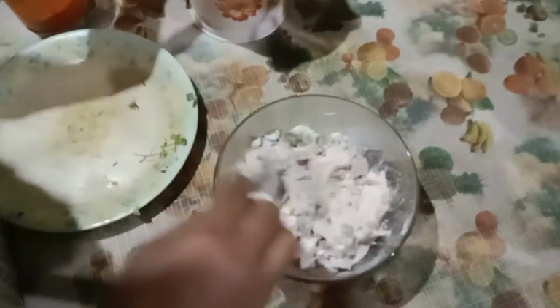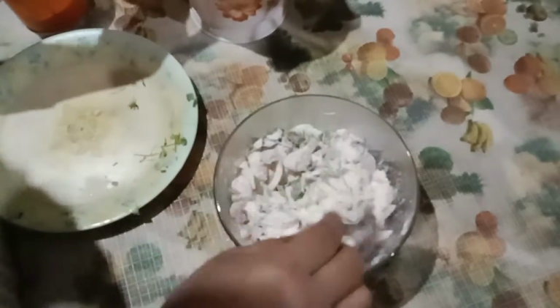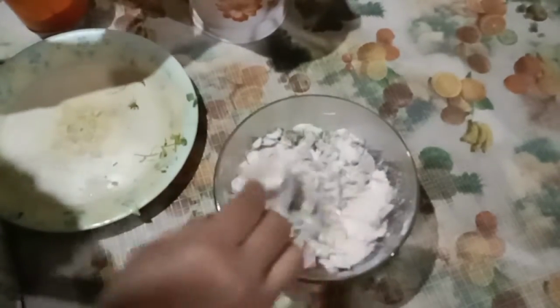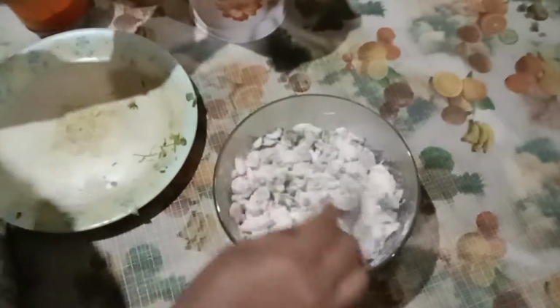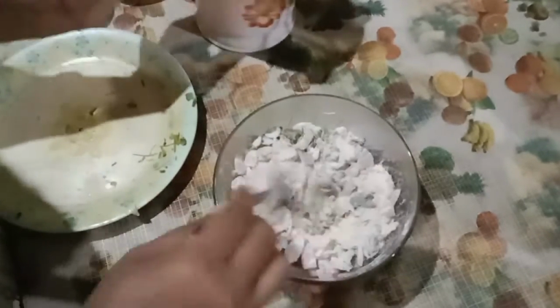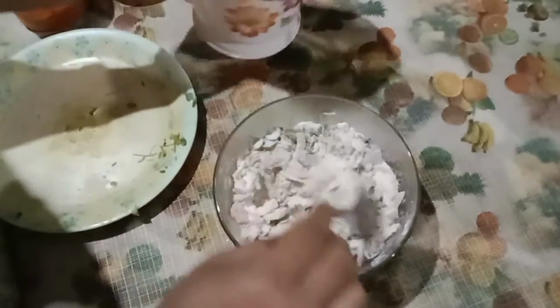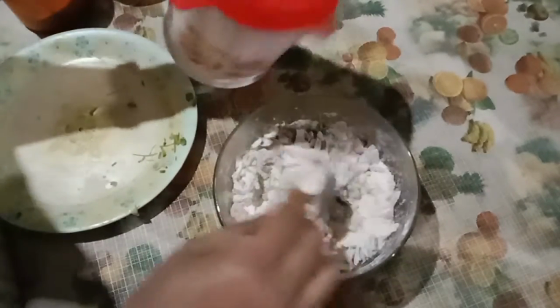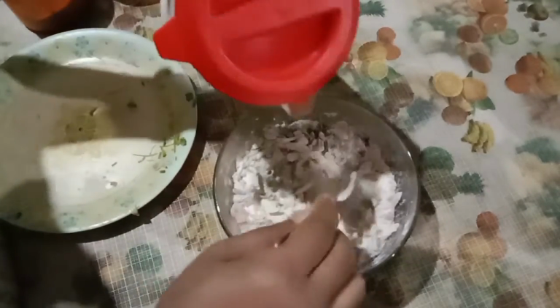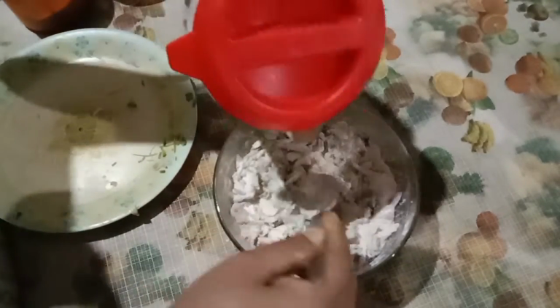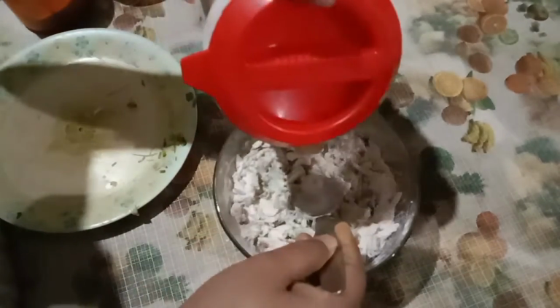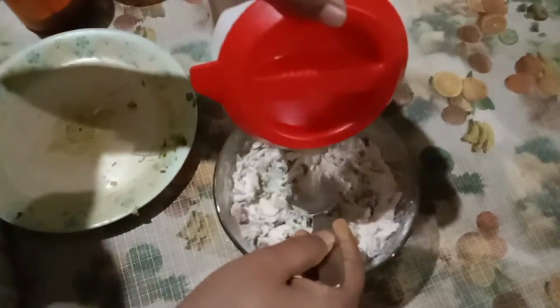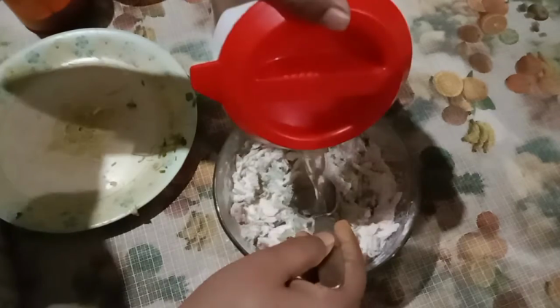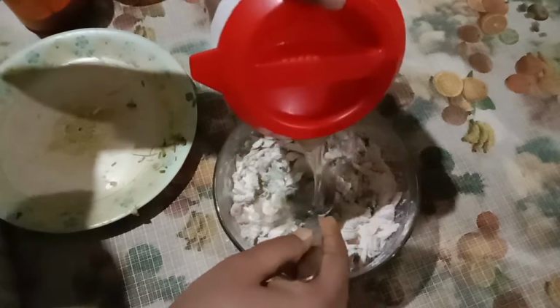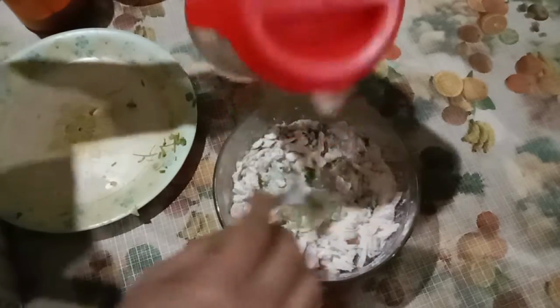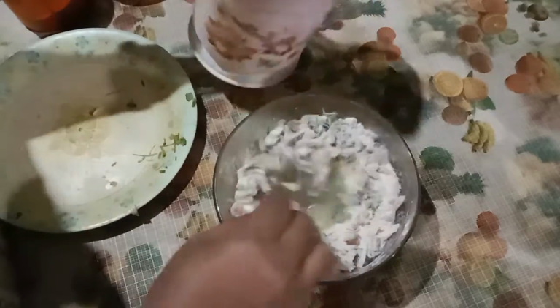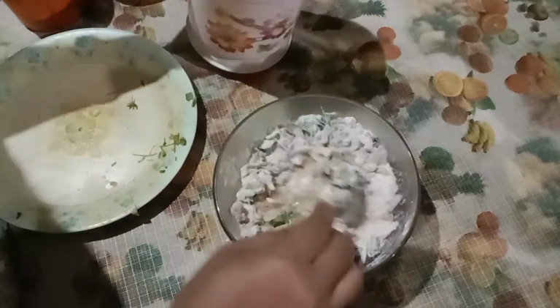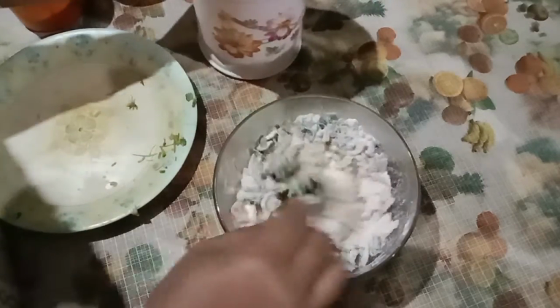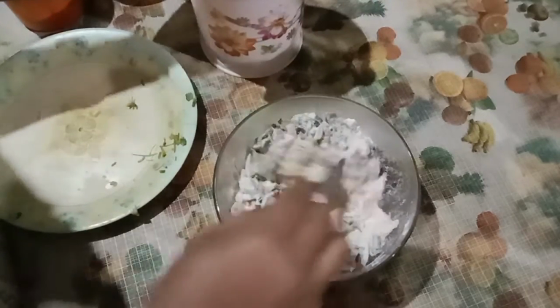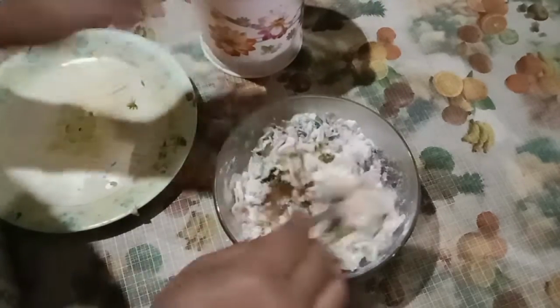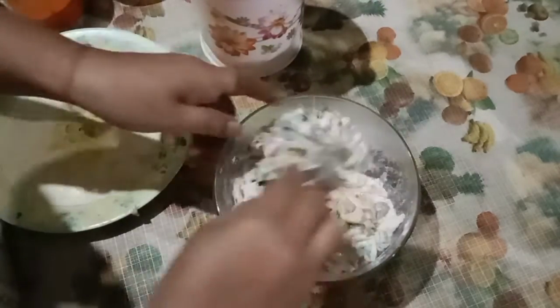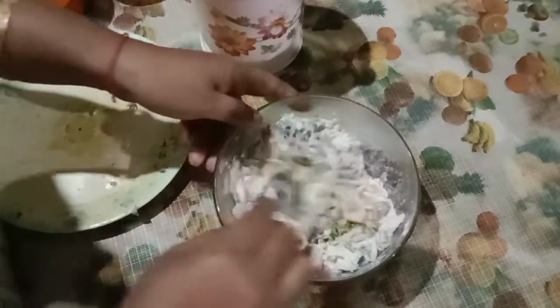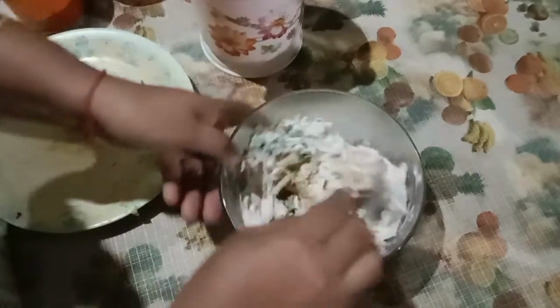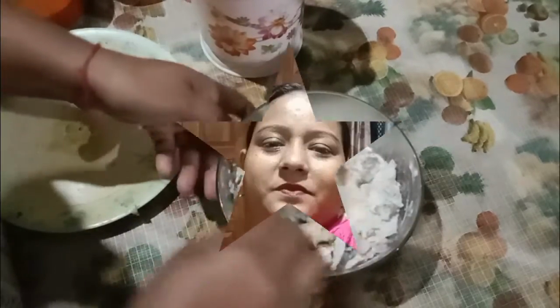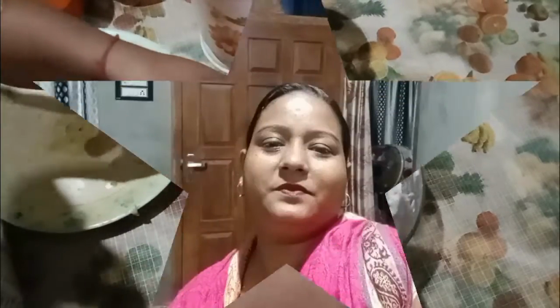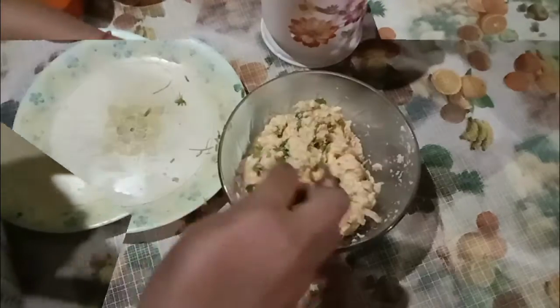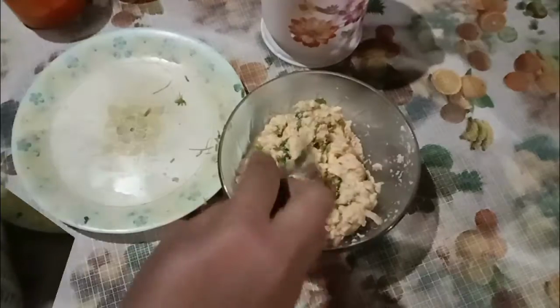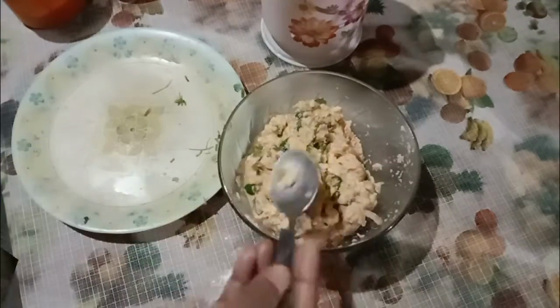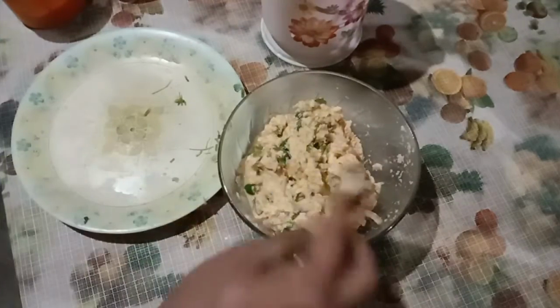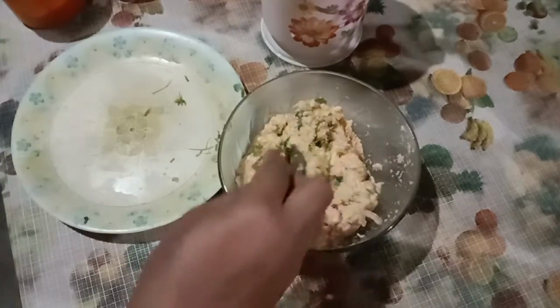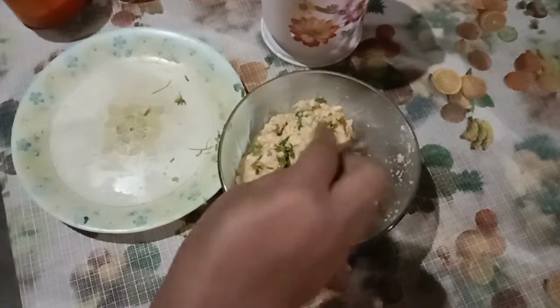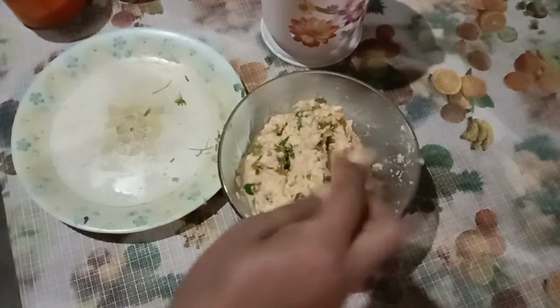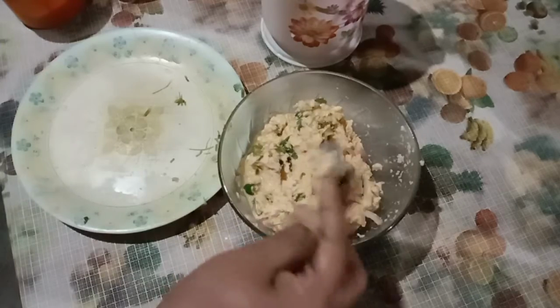Now we are going to make this pan — the pan is going to be cooked. If you are going to be cooked, we will cook the pan.